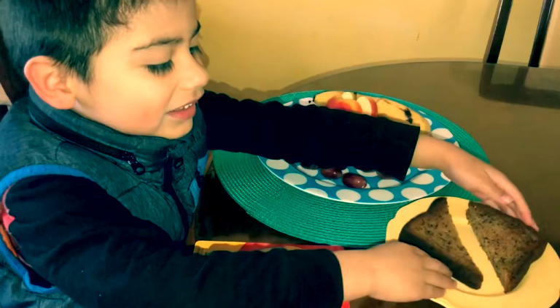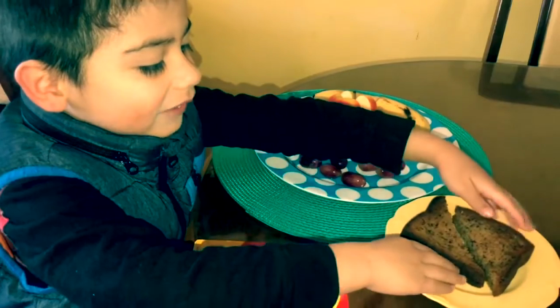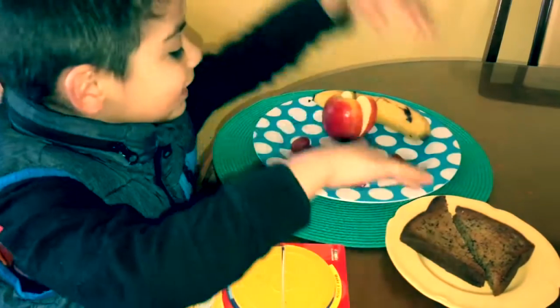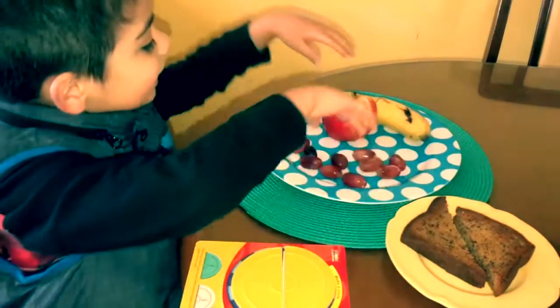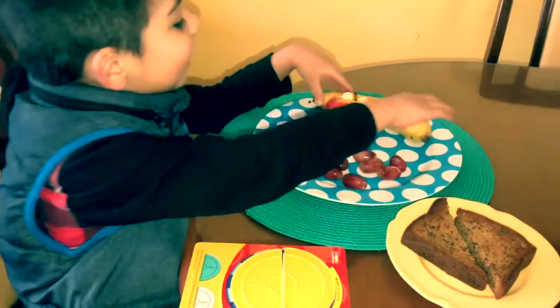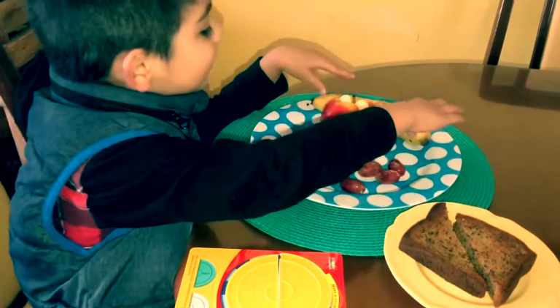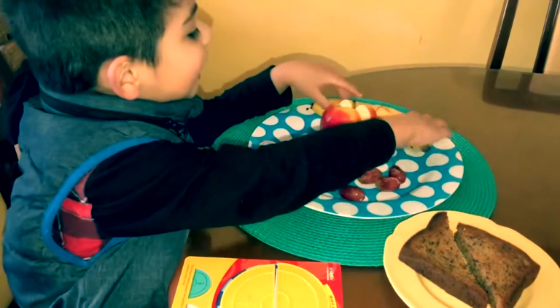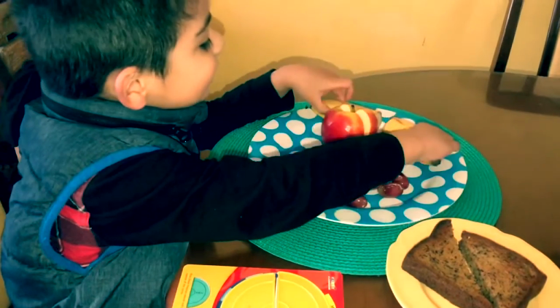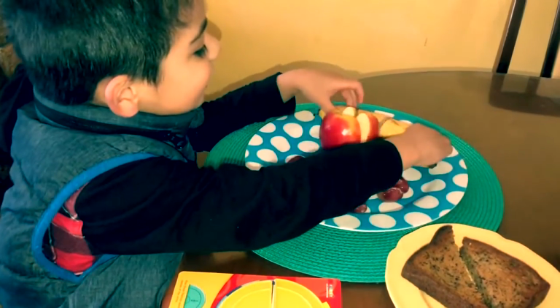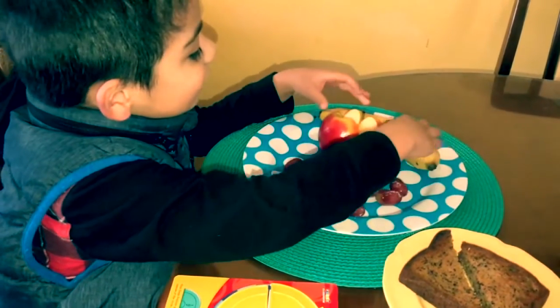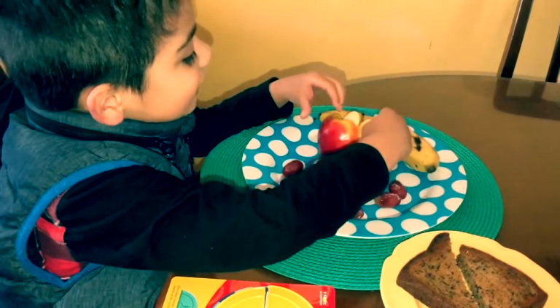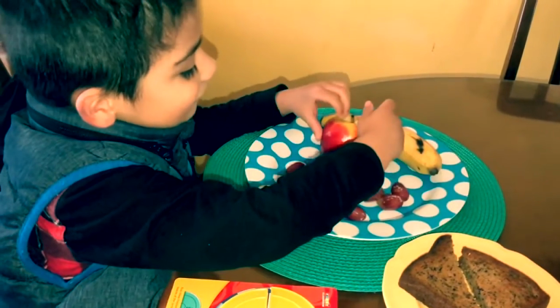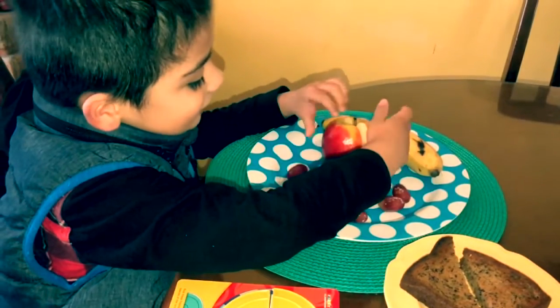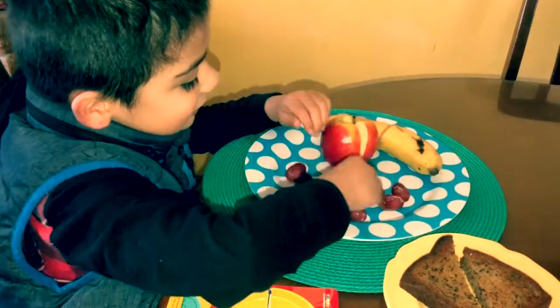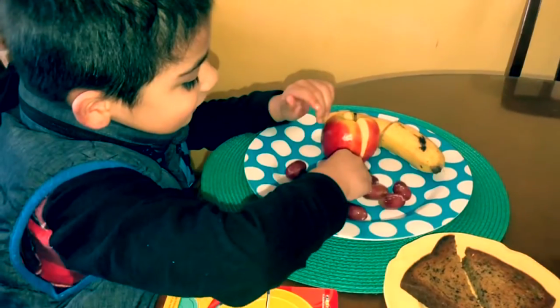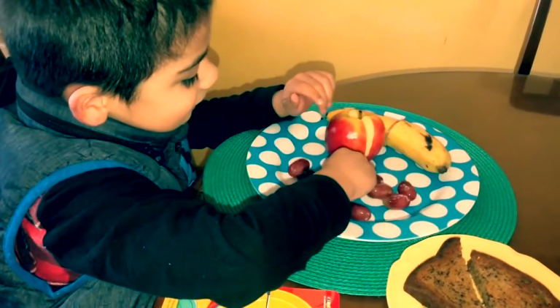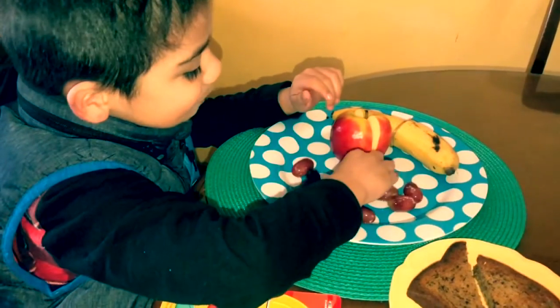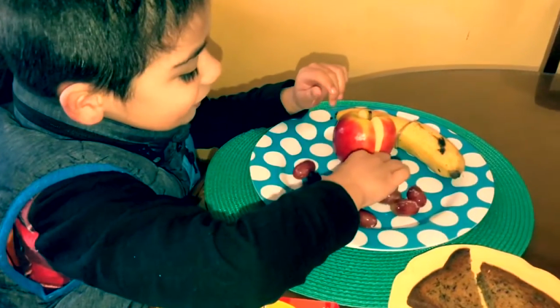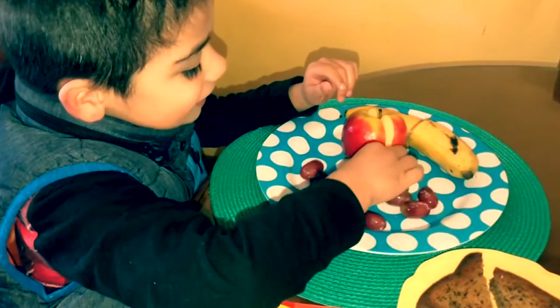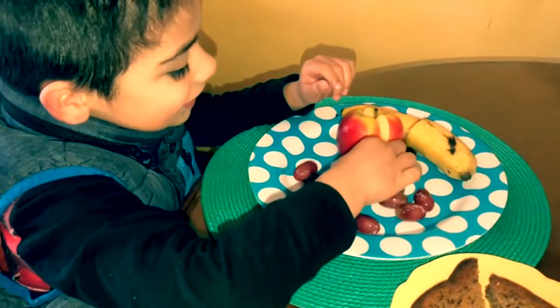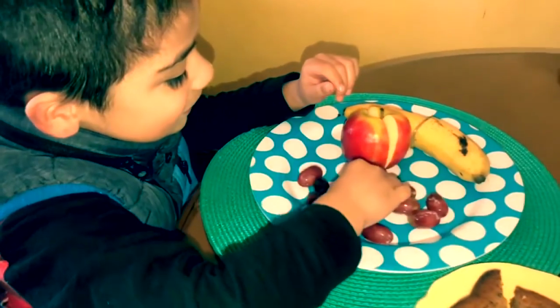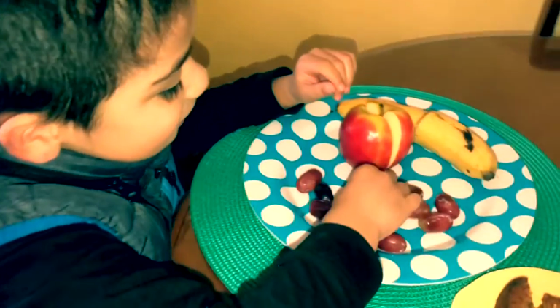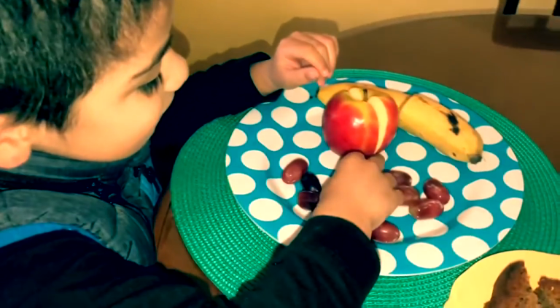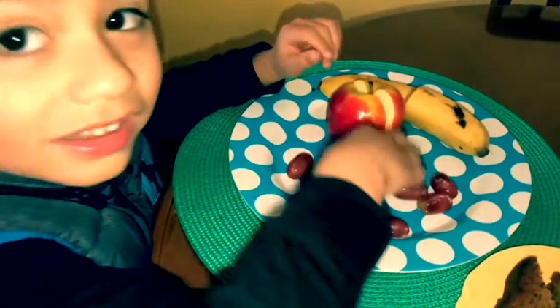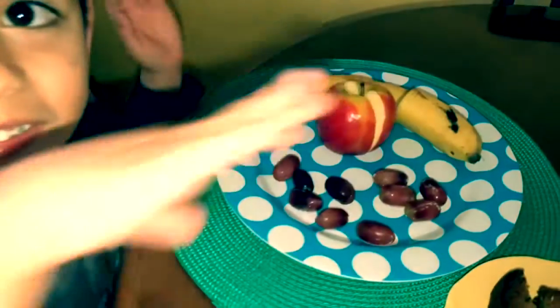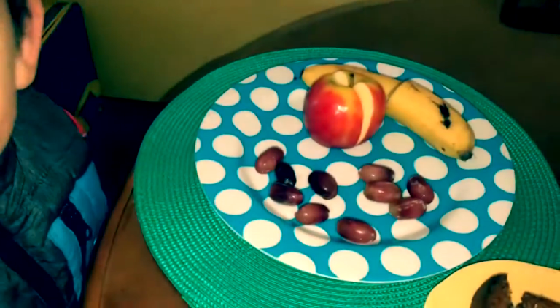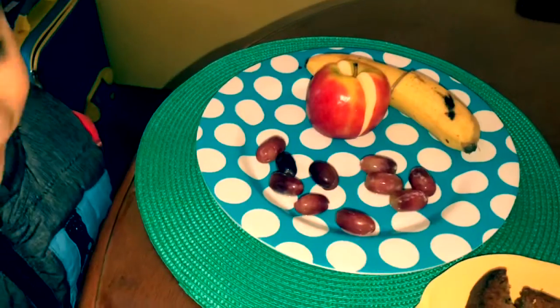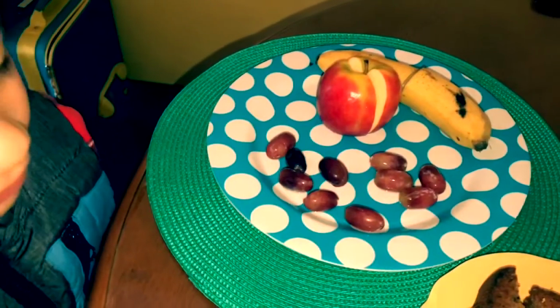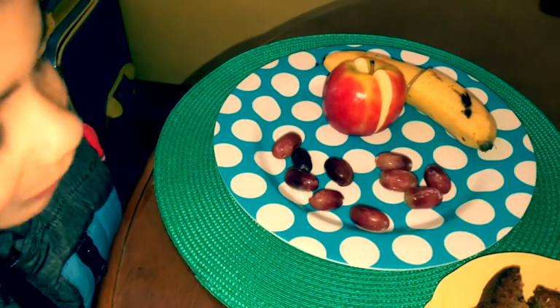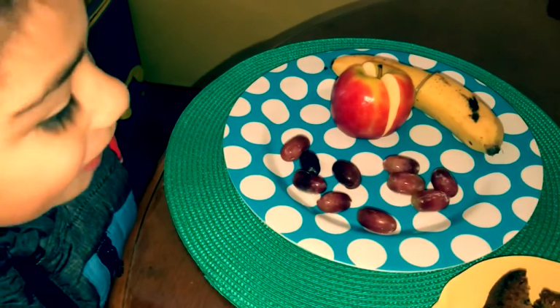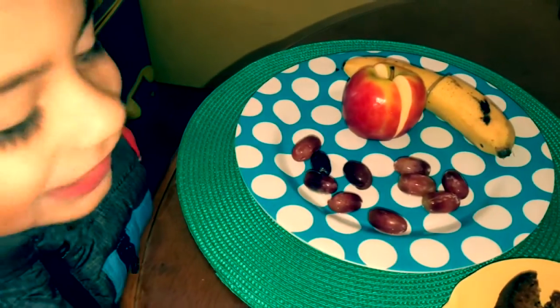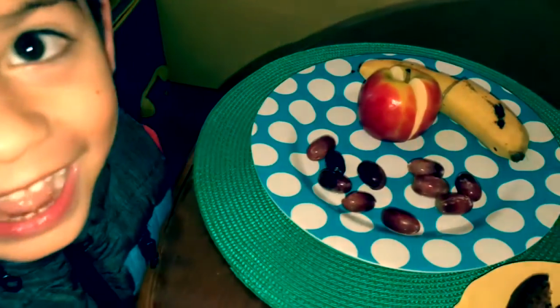The bread is cut in half. The banana is cut in half. The apples are cut in half. The grapes are cut in half. All of them are cut in half.